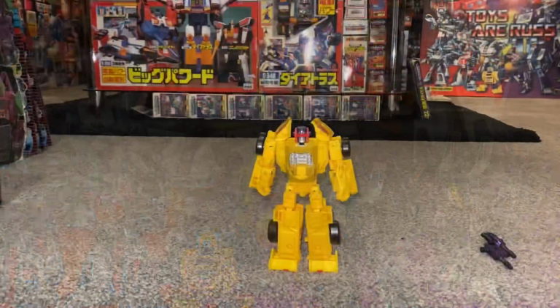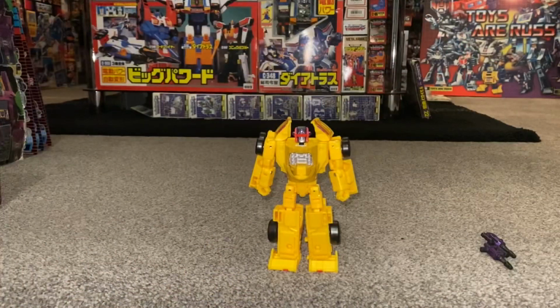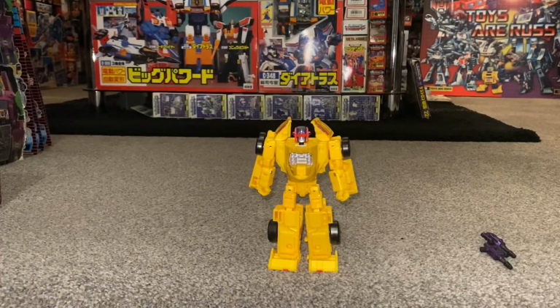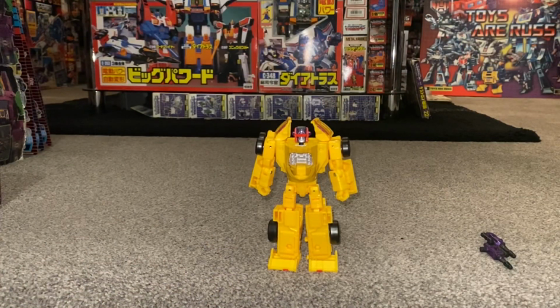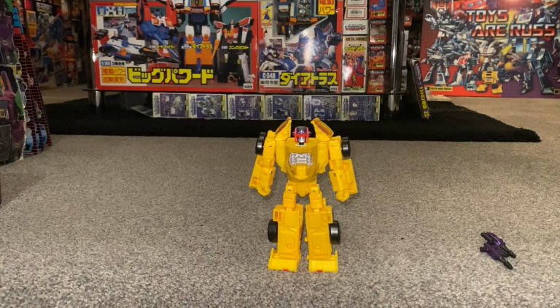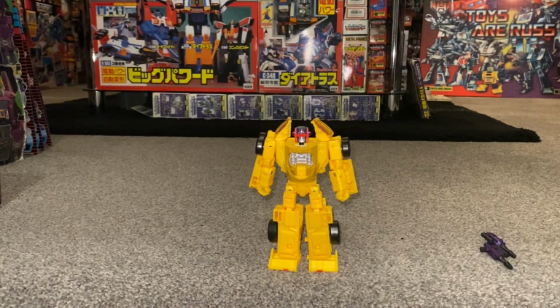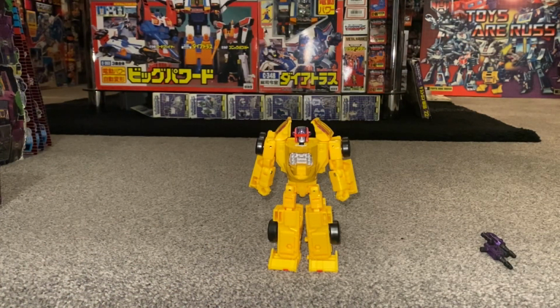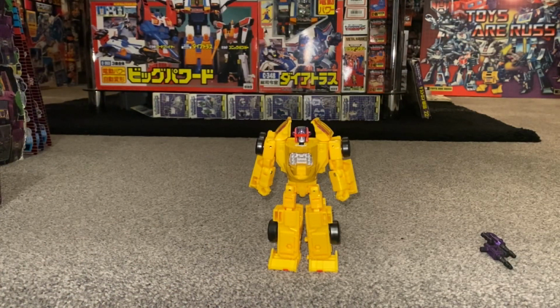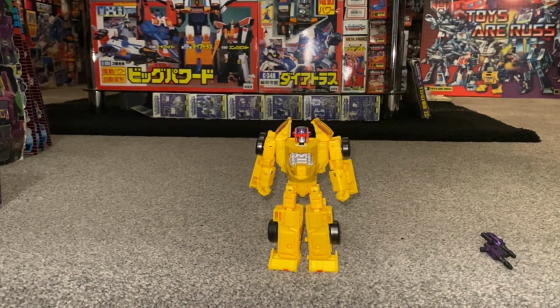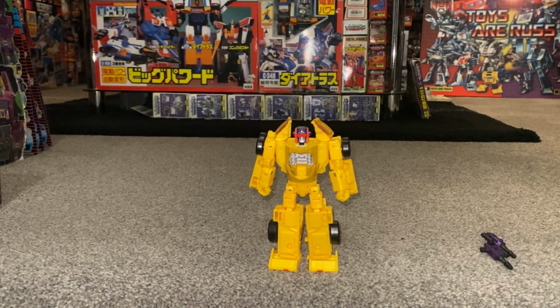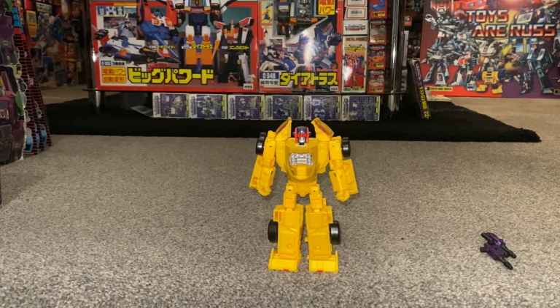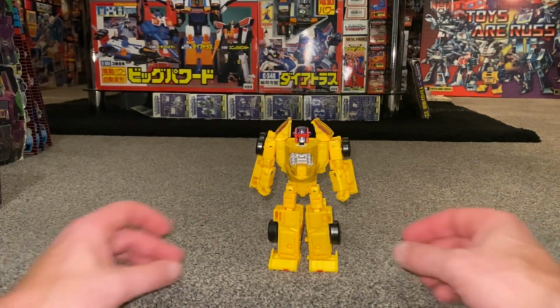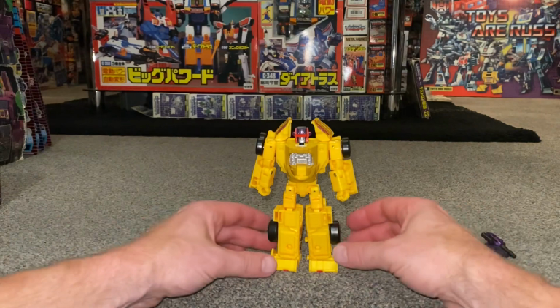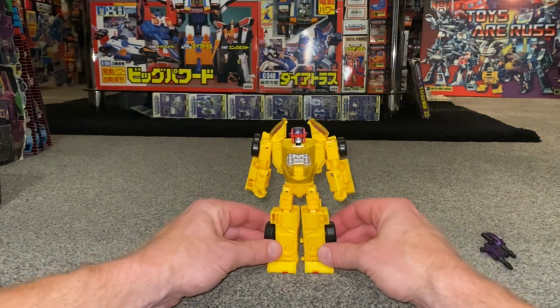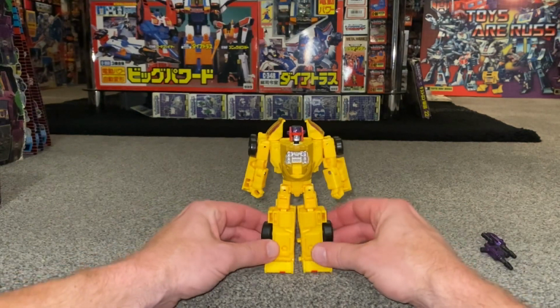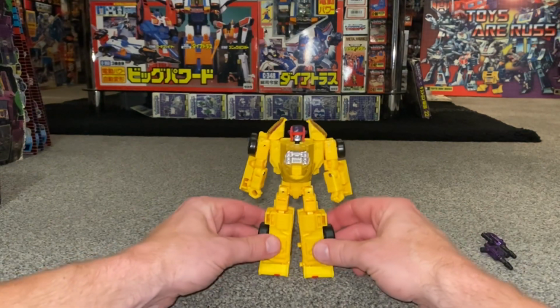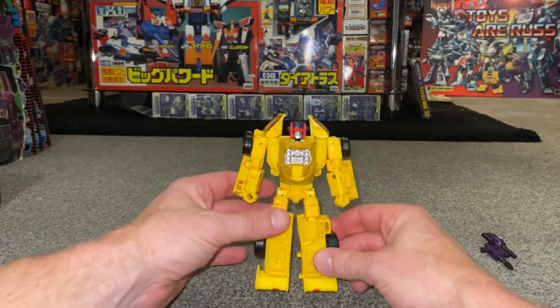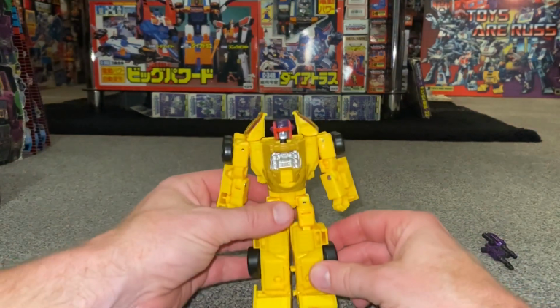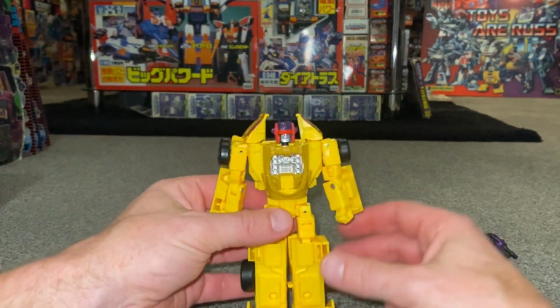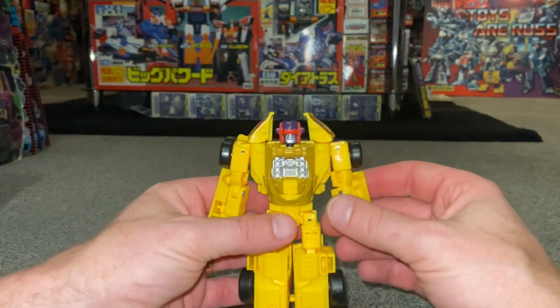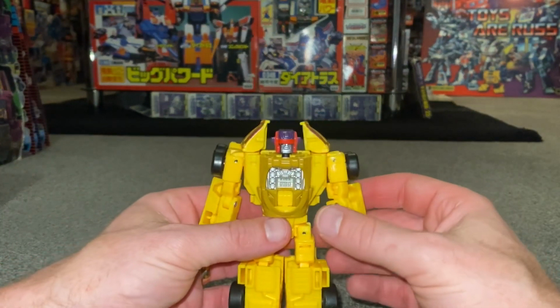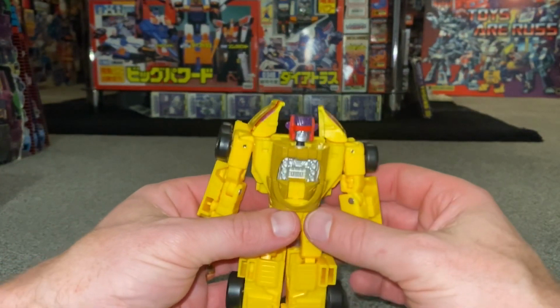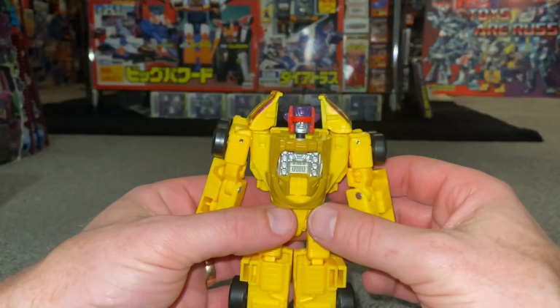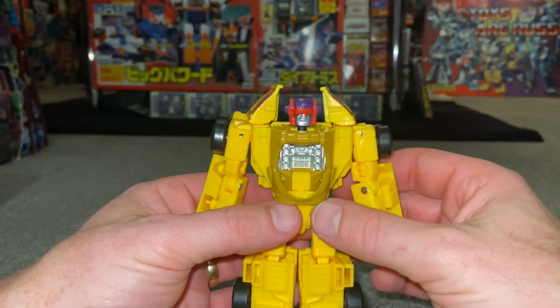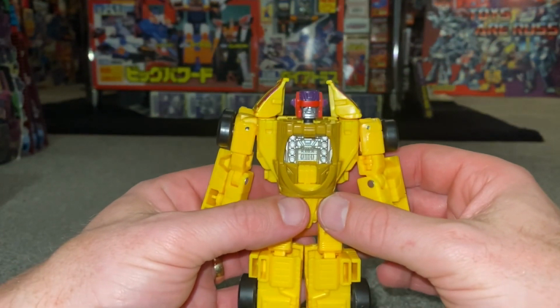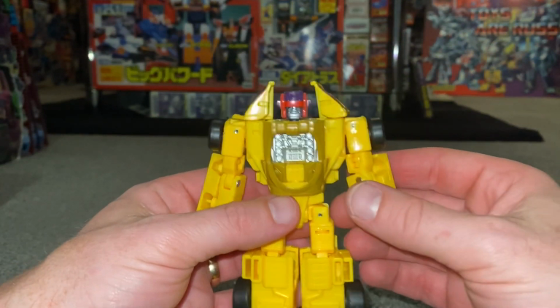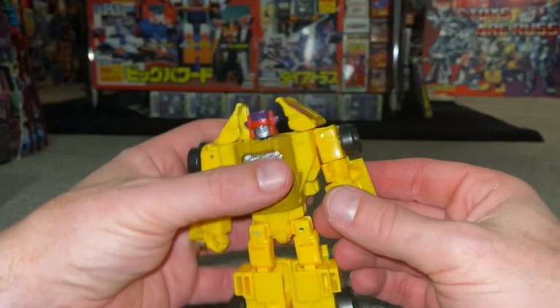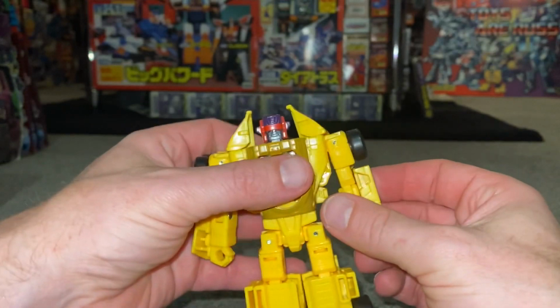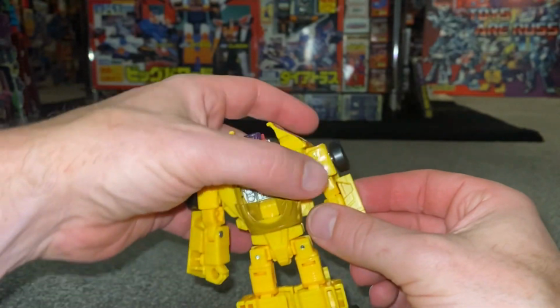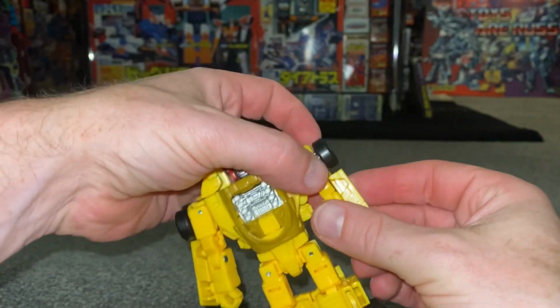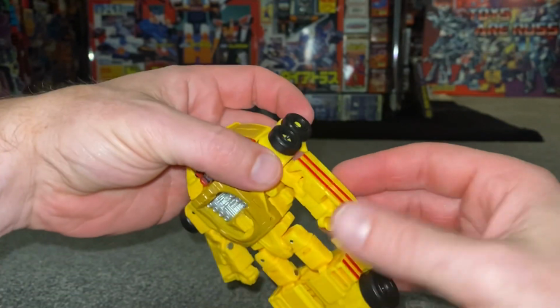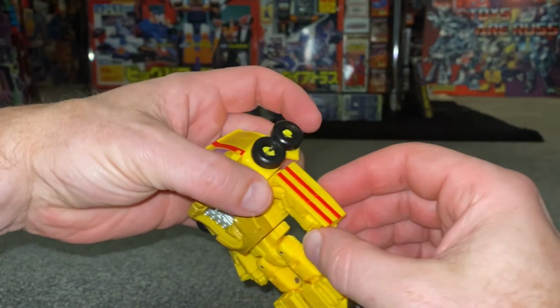Okay guys, transformation process for Legacy Deluxe Drag Strip figure. Just a quick reminder, this is only the transformation process video and the main review is separately uploaded.